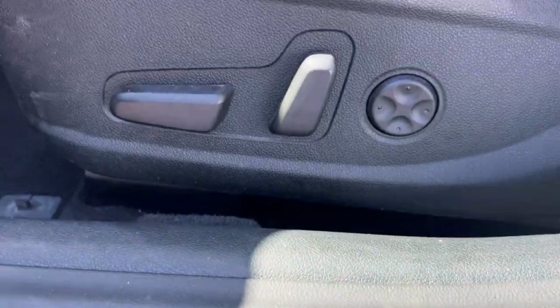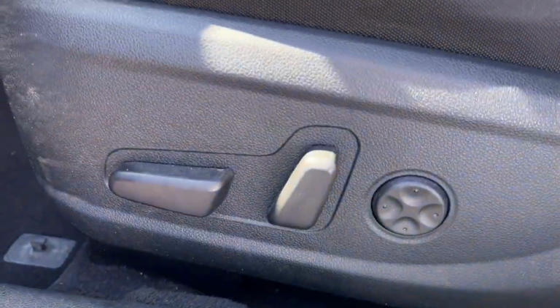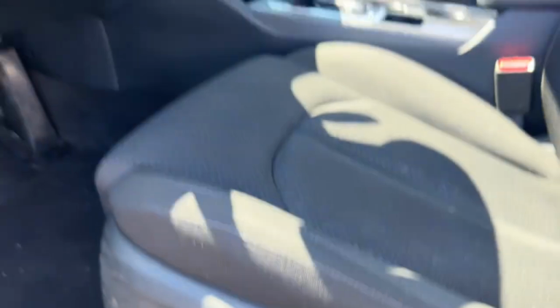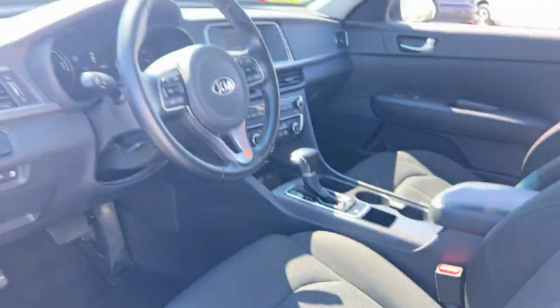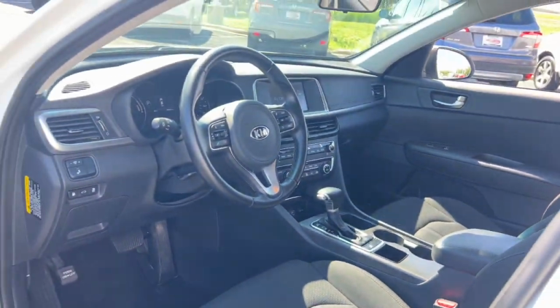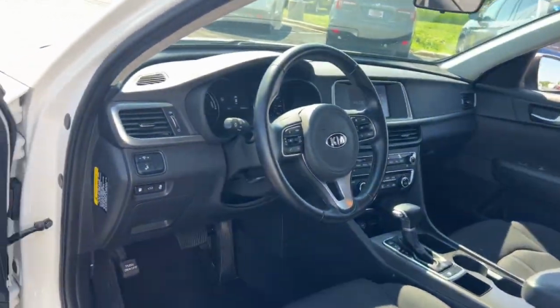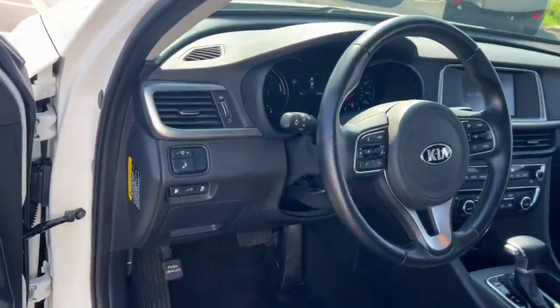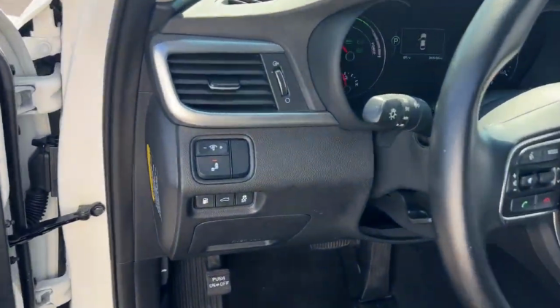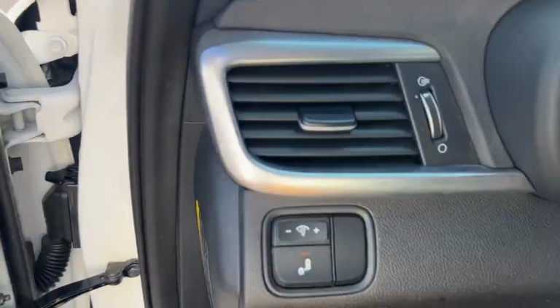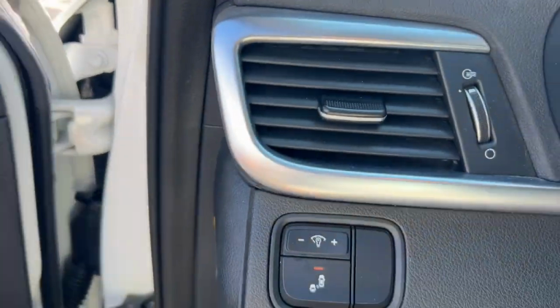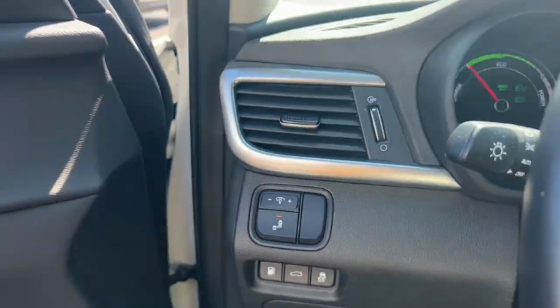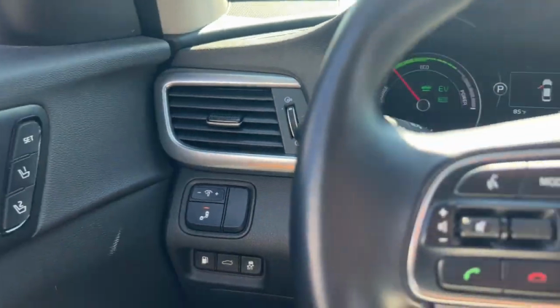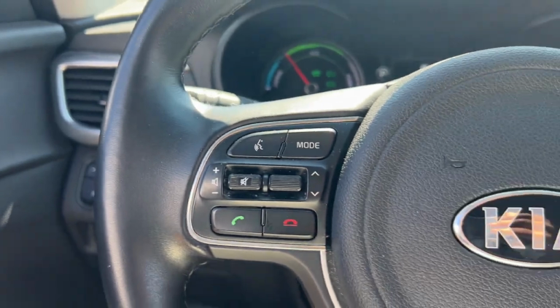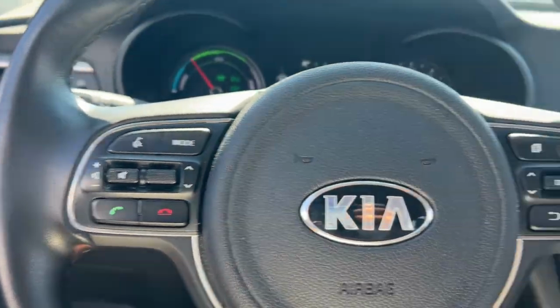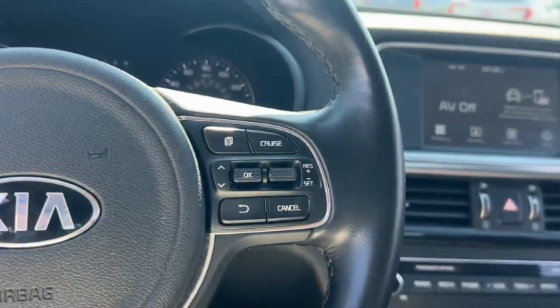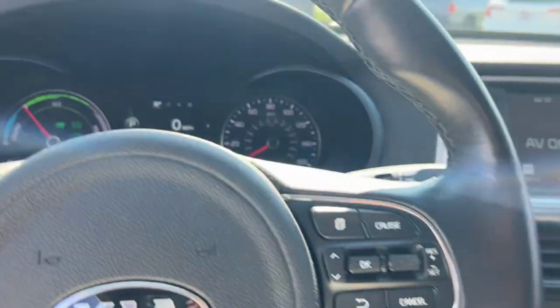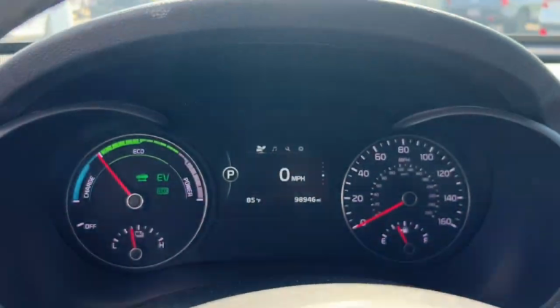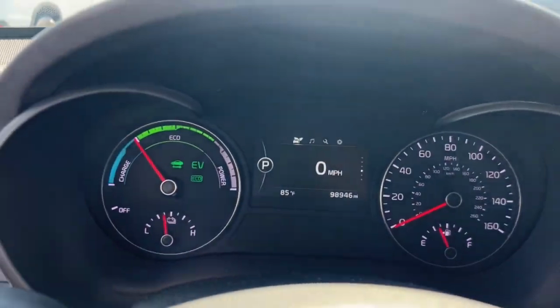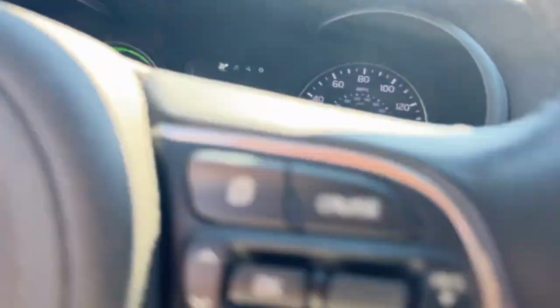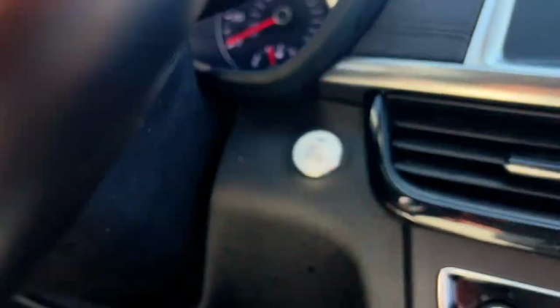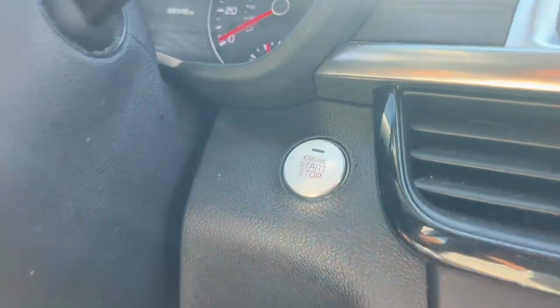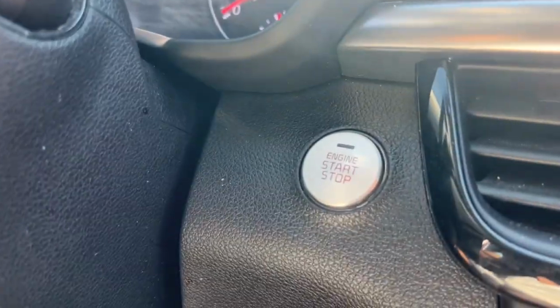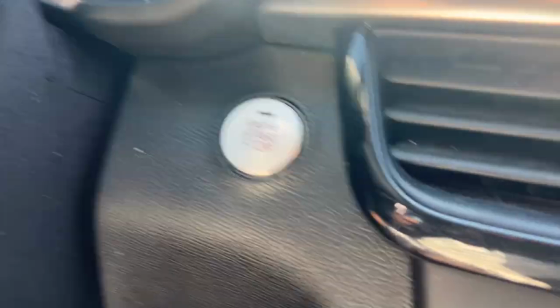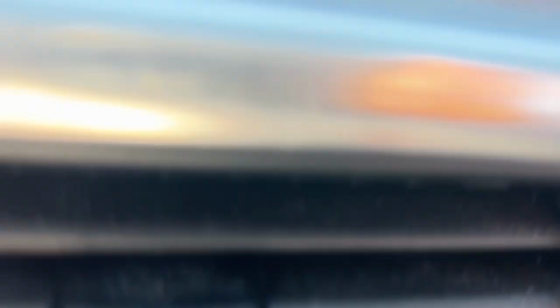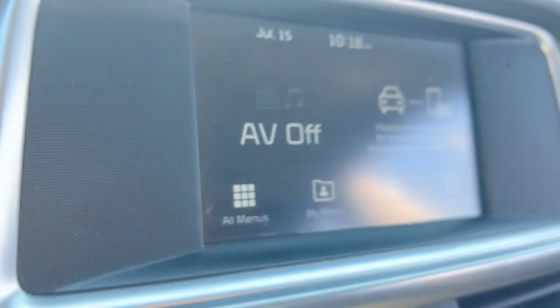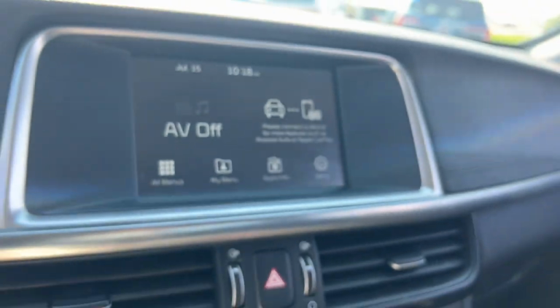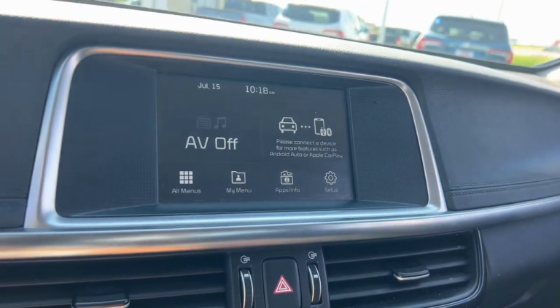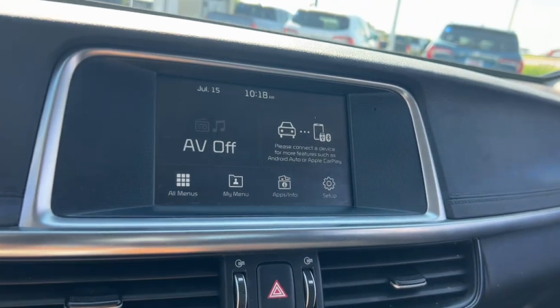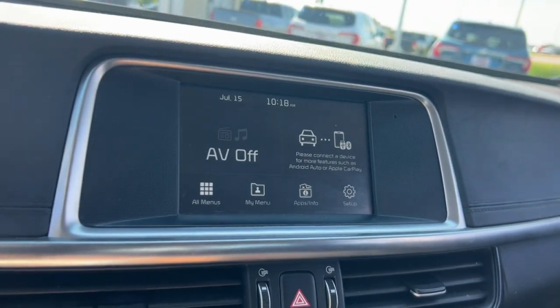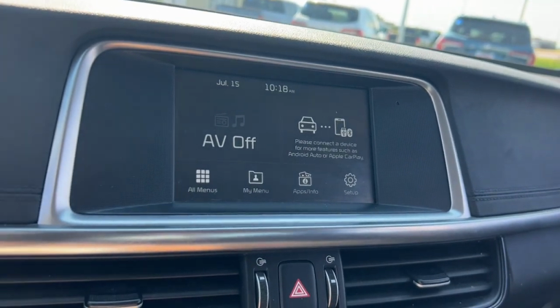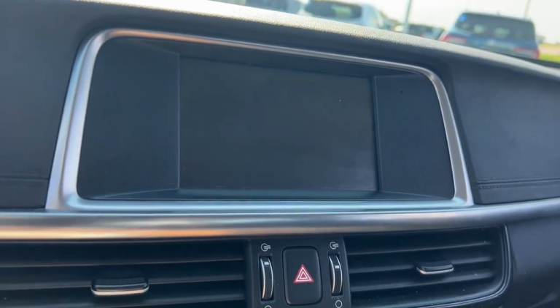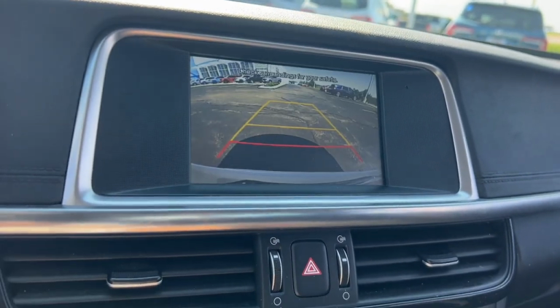These are just some of the great options this vehicle comes with: proximity key entry, keyless entry, satellite radio, heated mirrors, fog lamps, aluminum wheels, alarm, hybrid drivetrain, power driver seat, and dual zone AC.